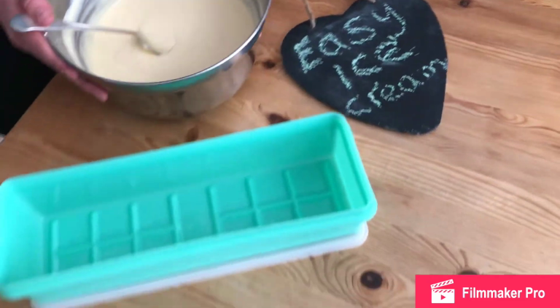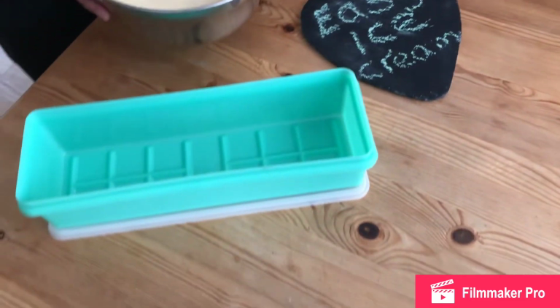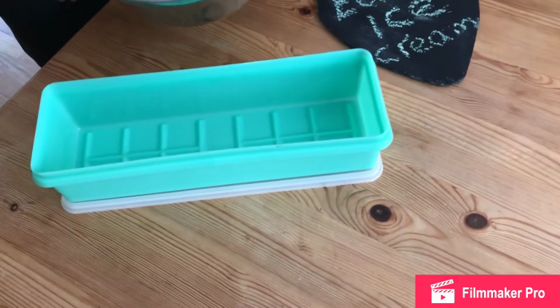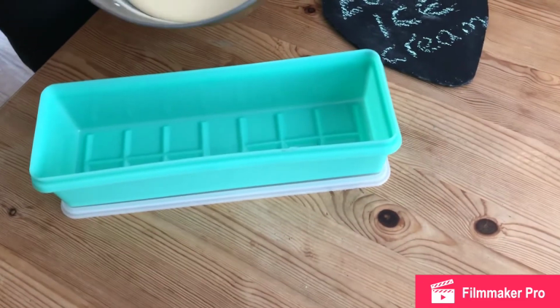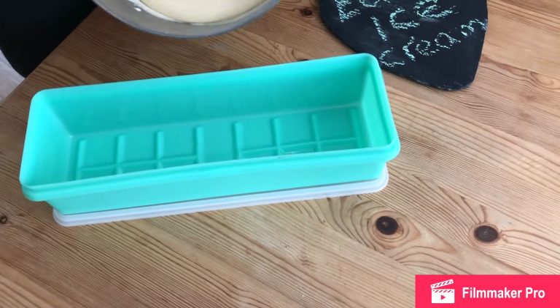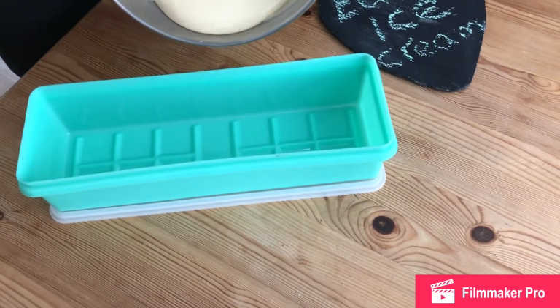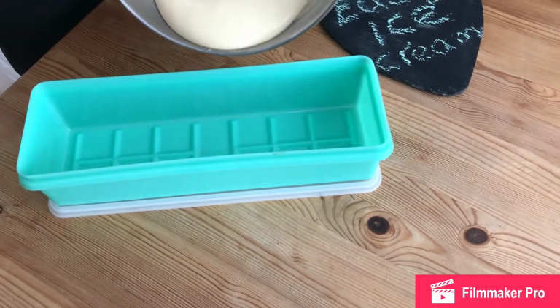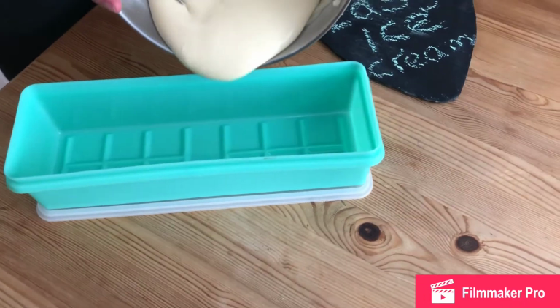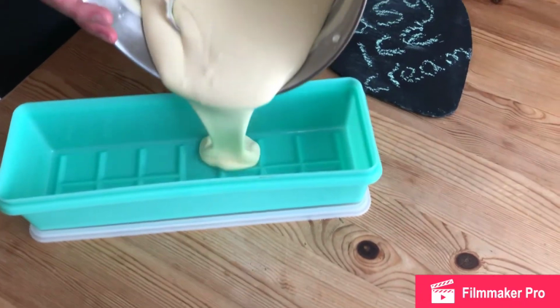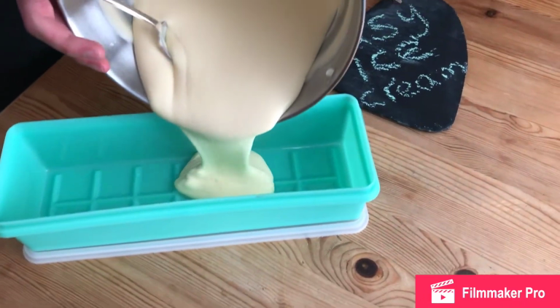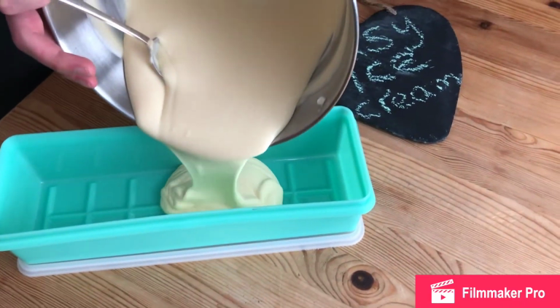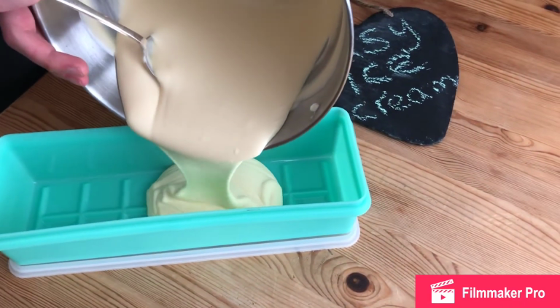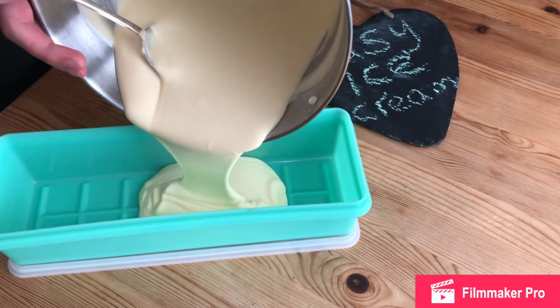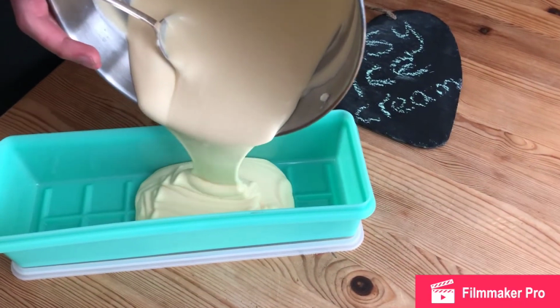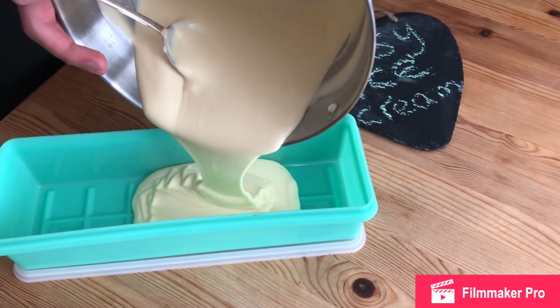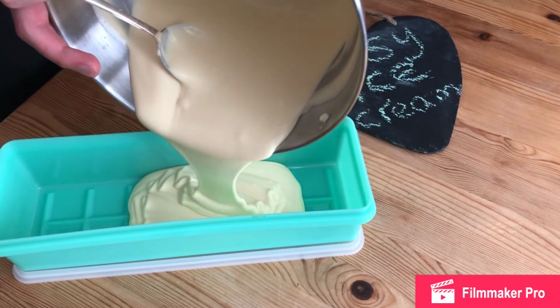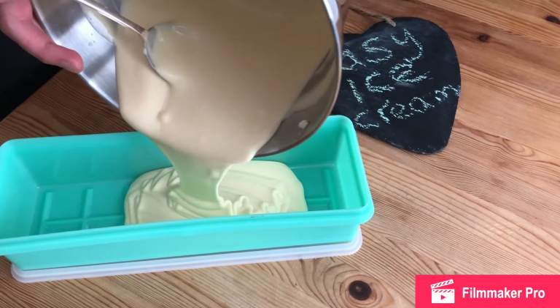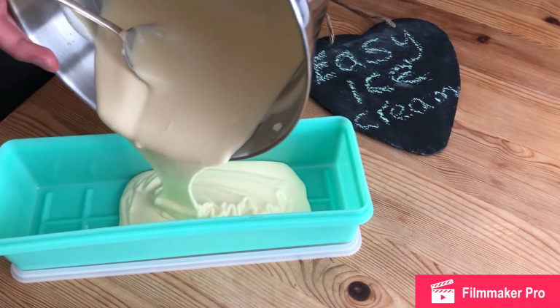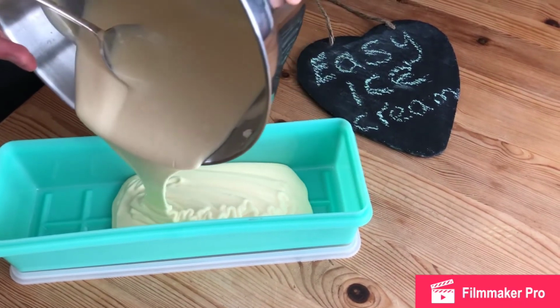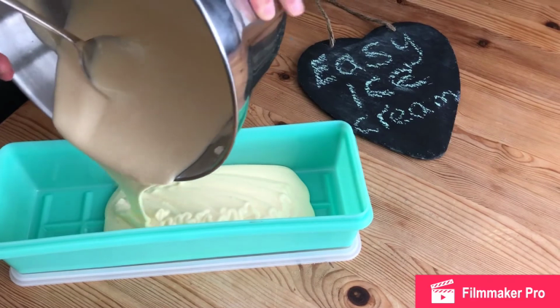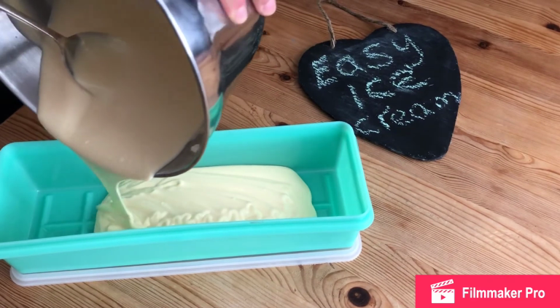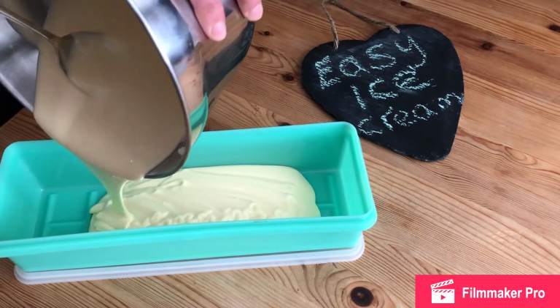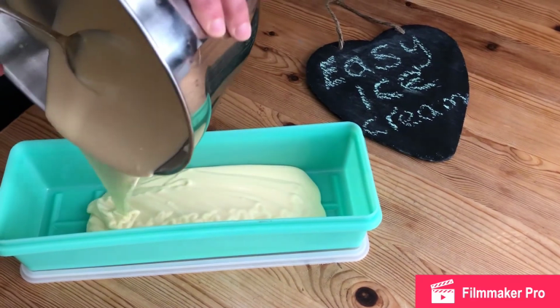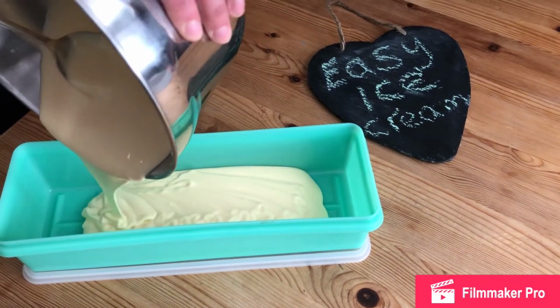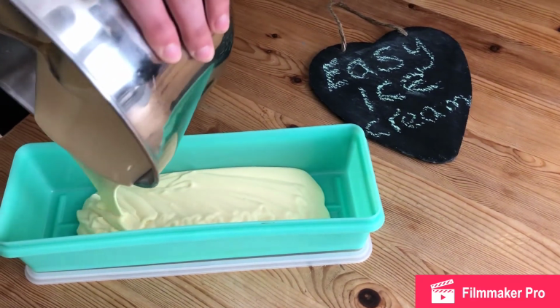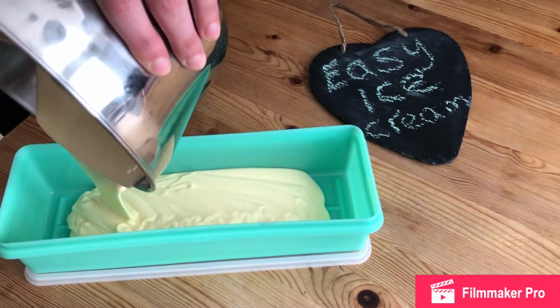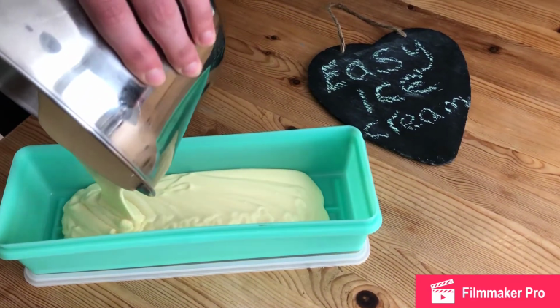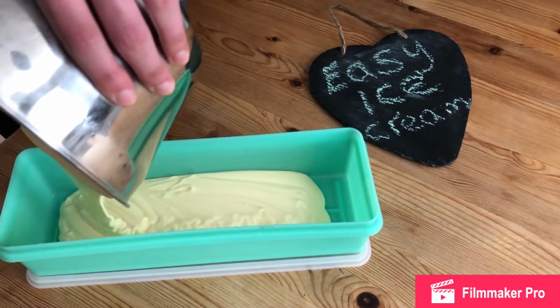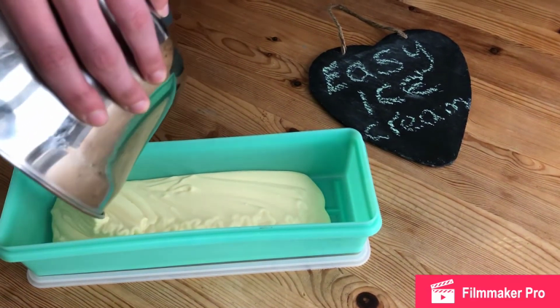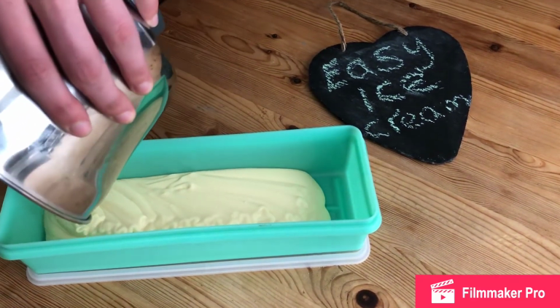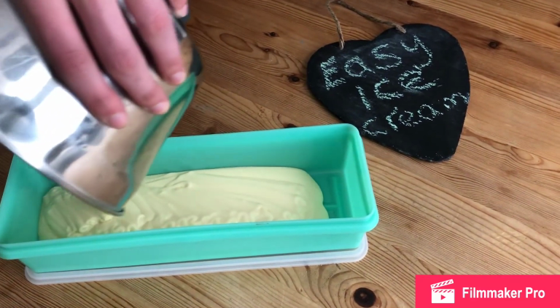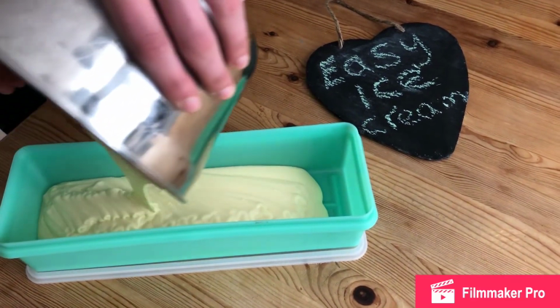It's going to go into the freezer for two hours, and then after the two hours, we'll take it out and give it a mix in that container.